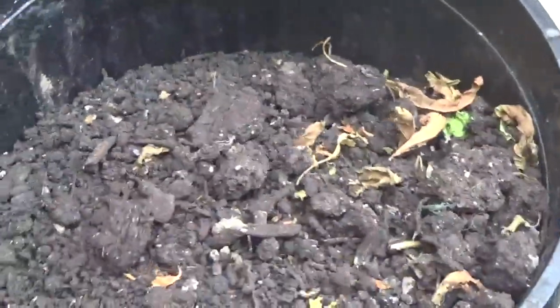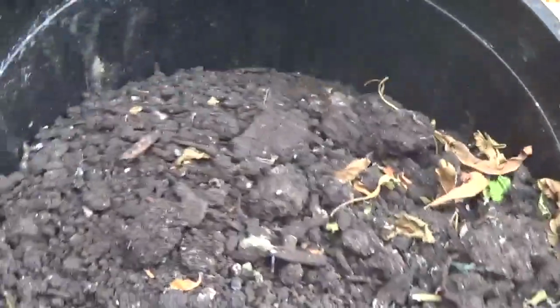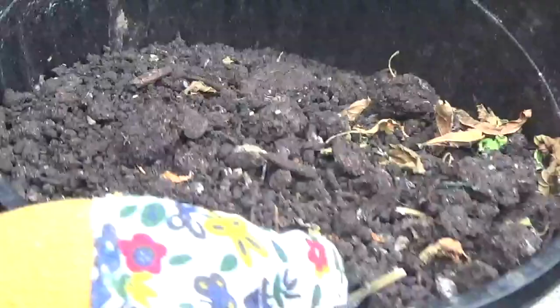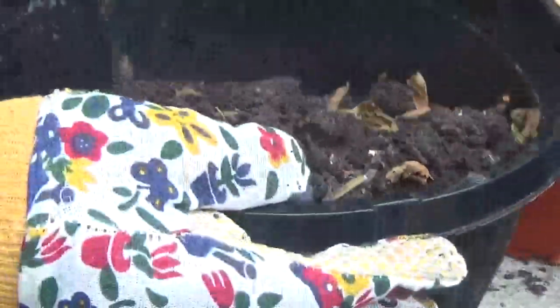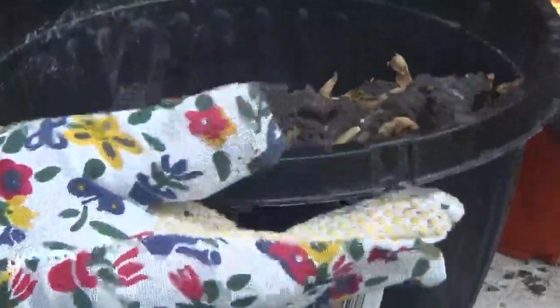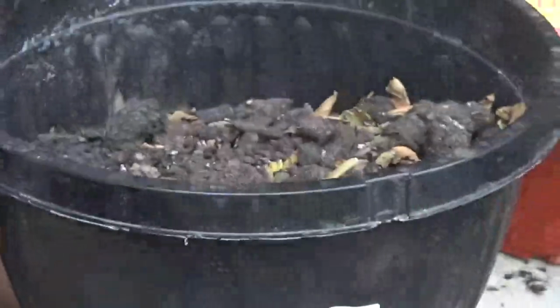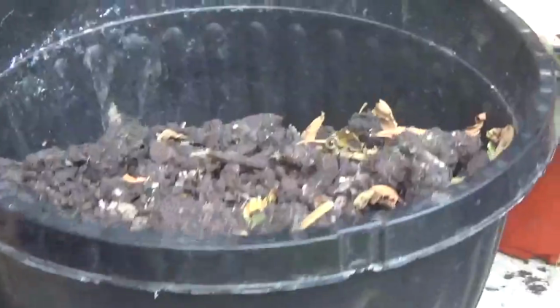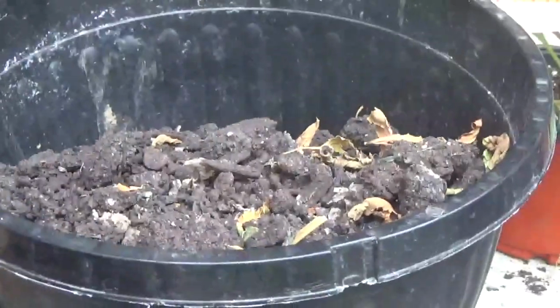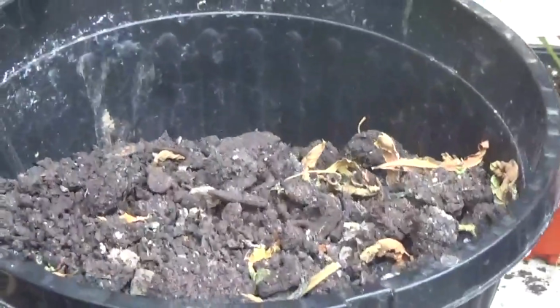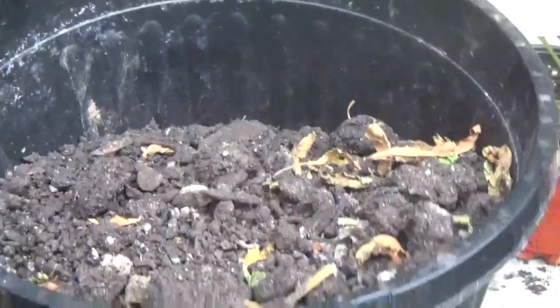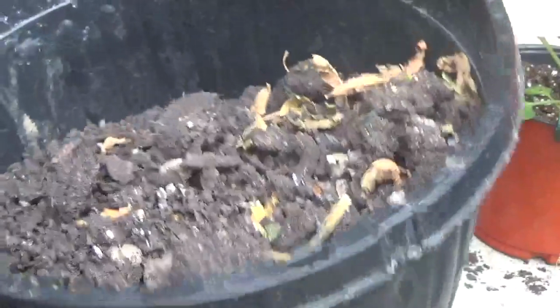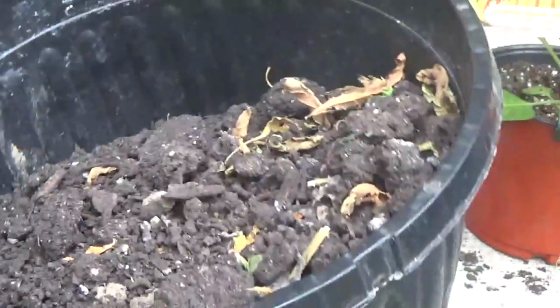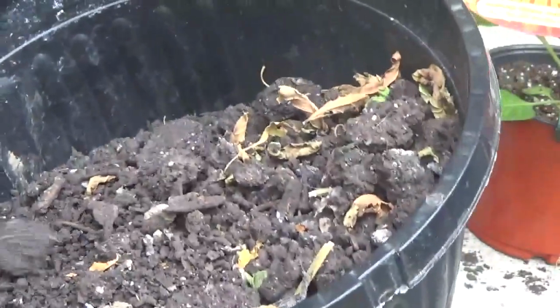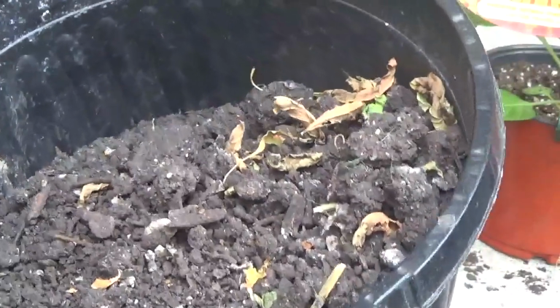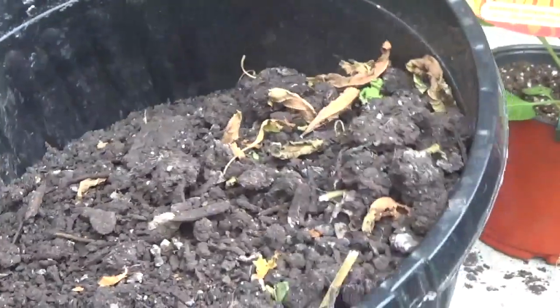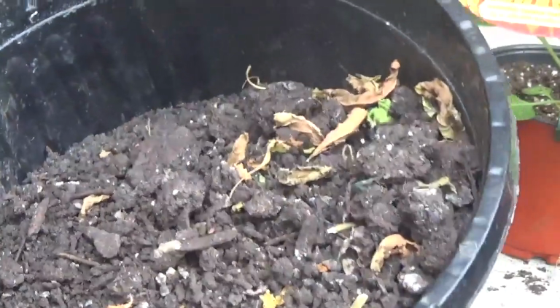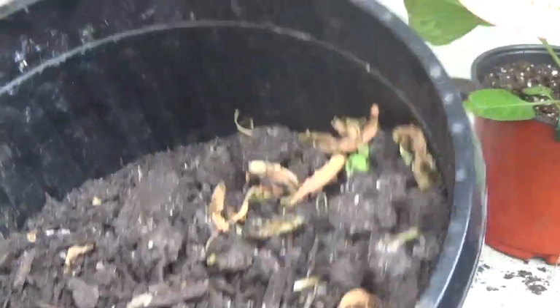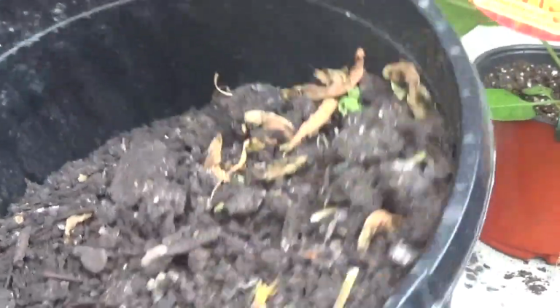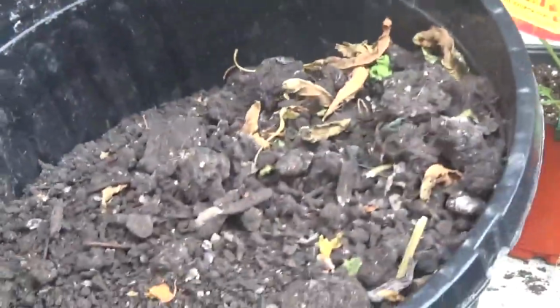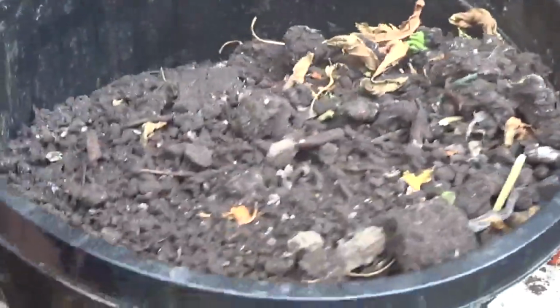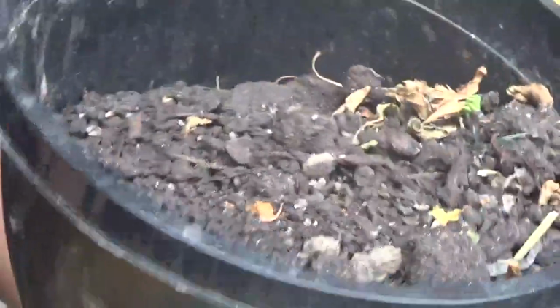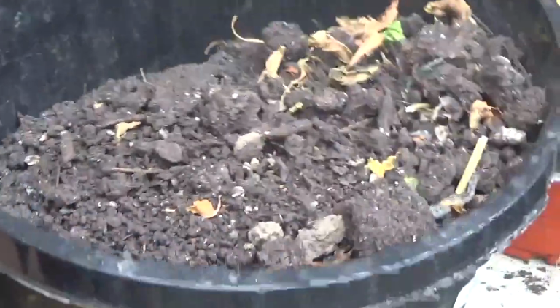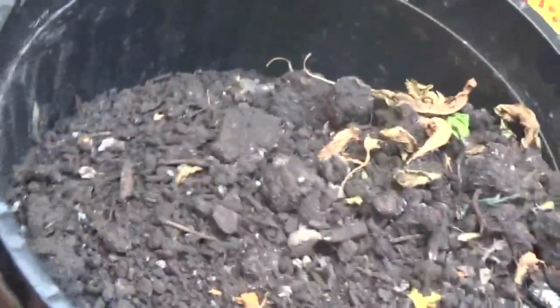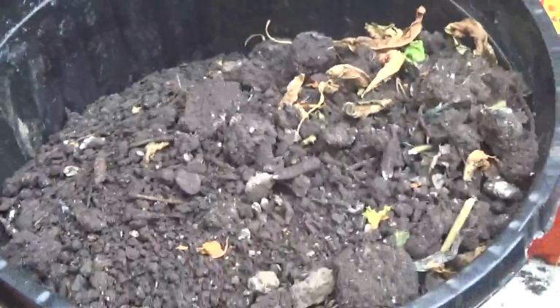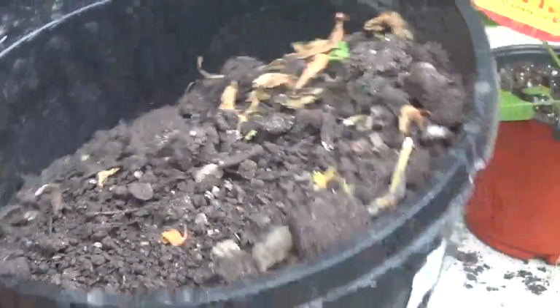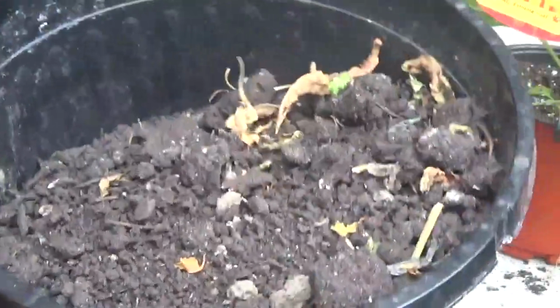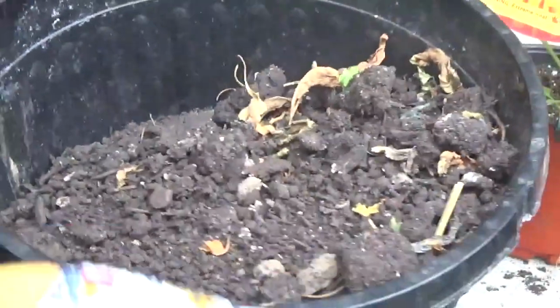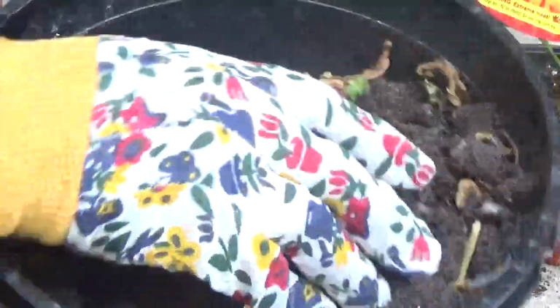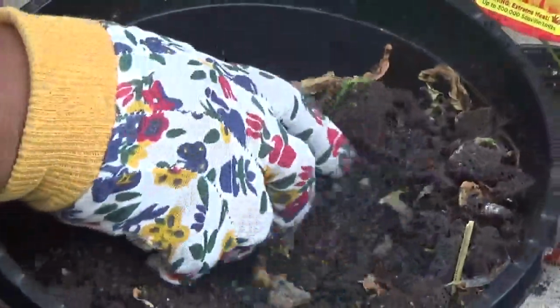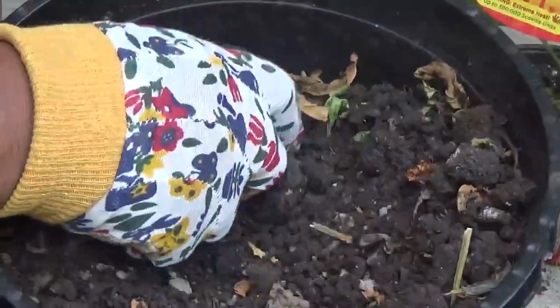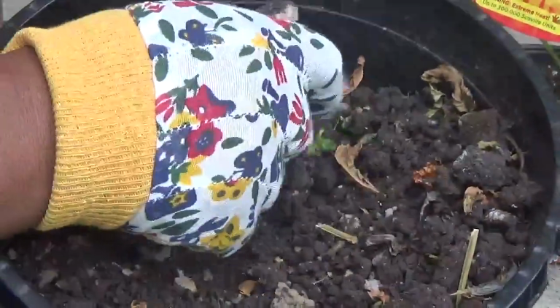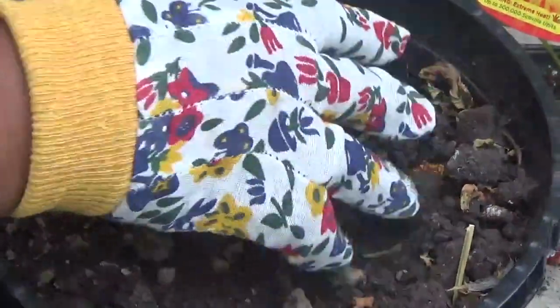And this is the thing — when you're planting in containers, guys, you have to make sure you're really taking care of it. Water it often. Make sure it's getting a lot of light, a lot of sunlight, and it's doing well.